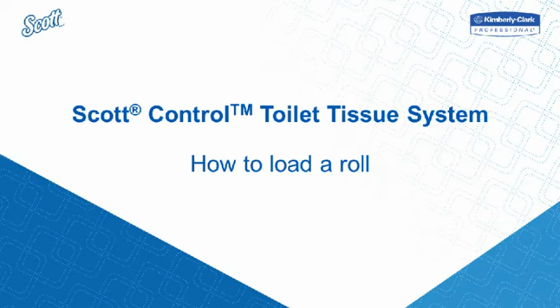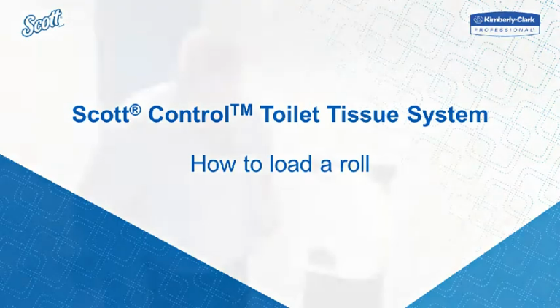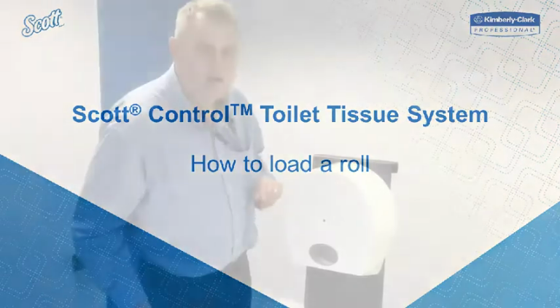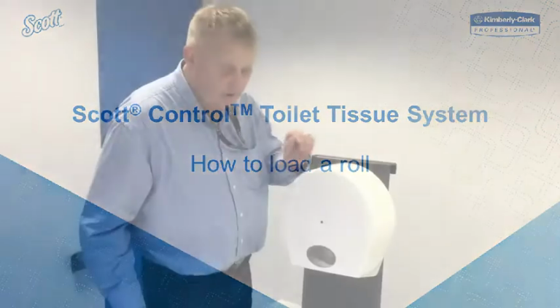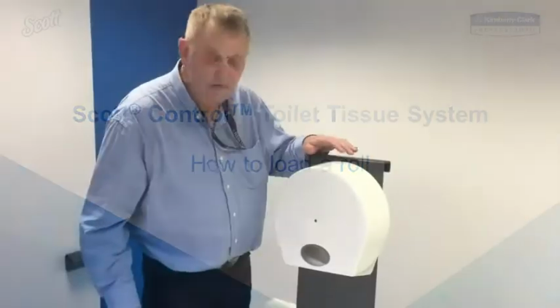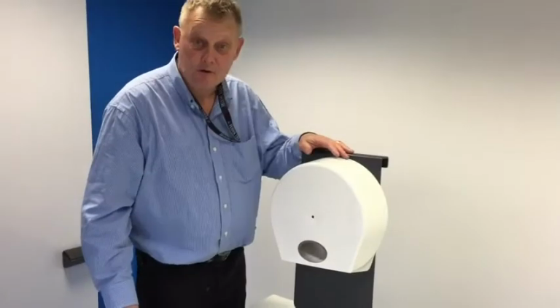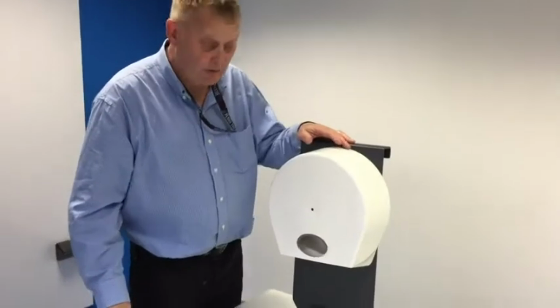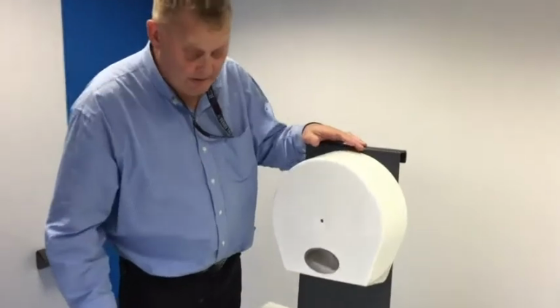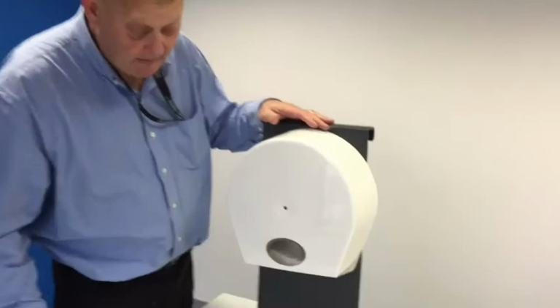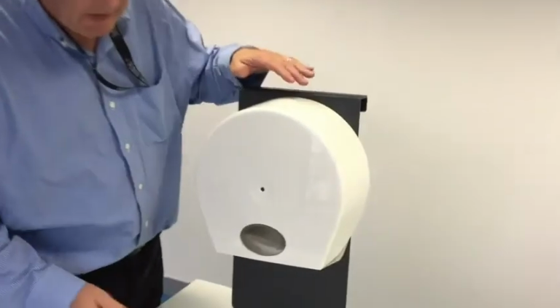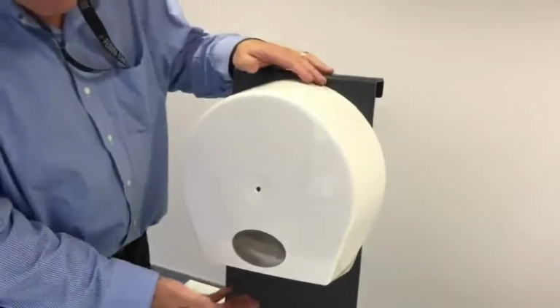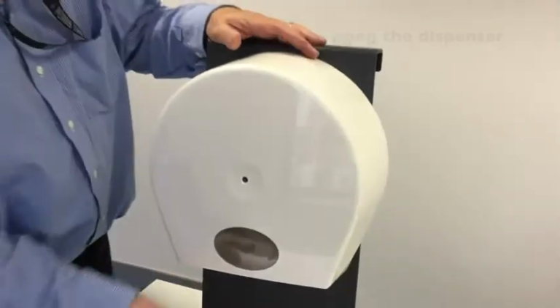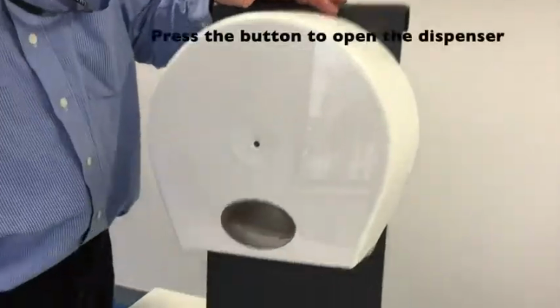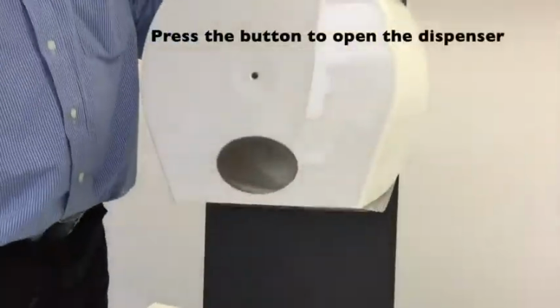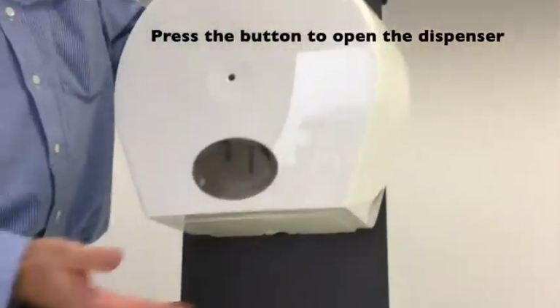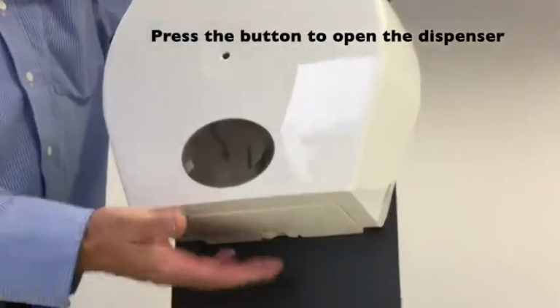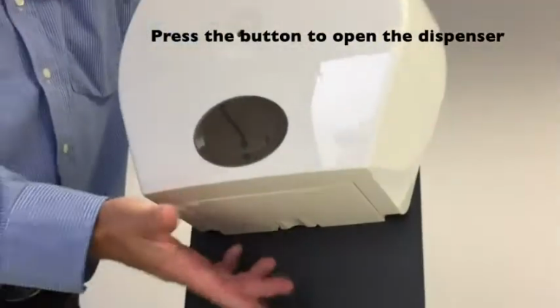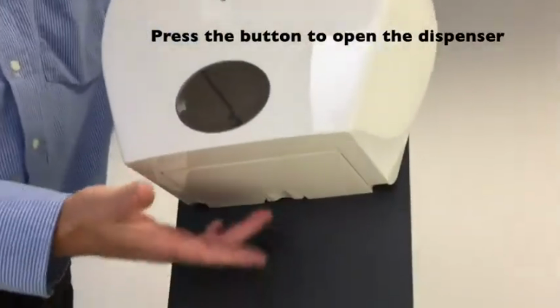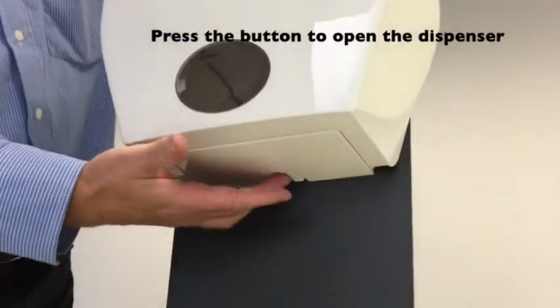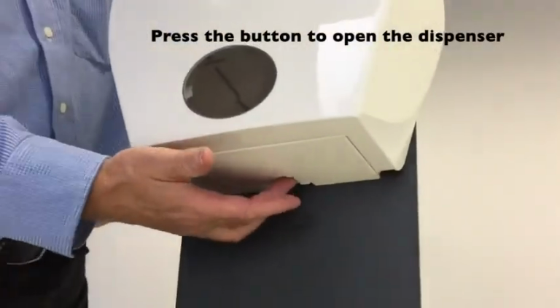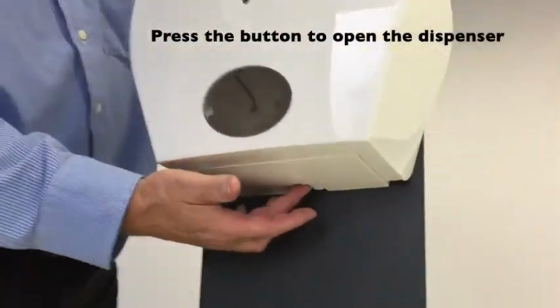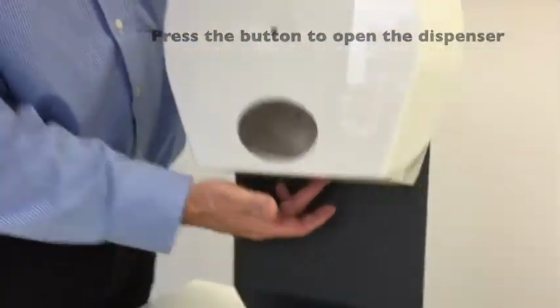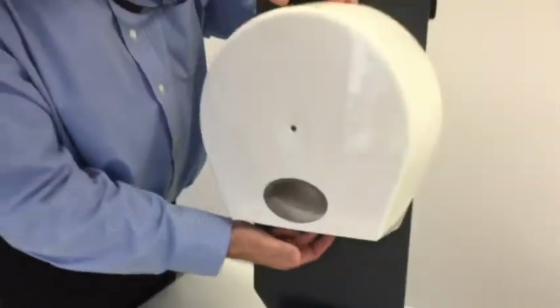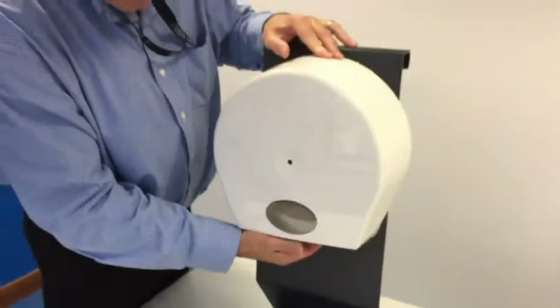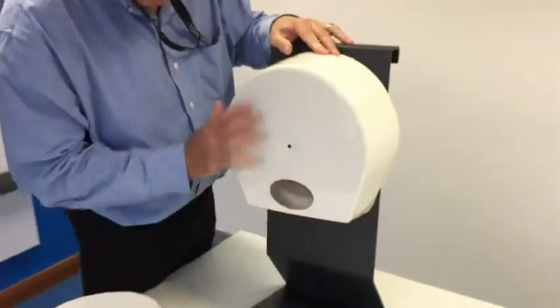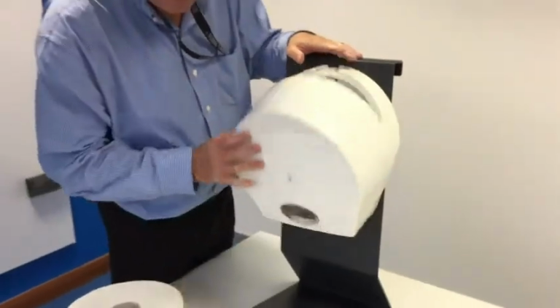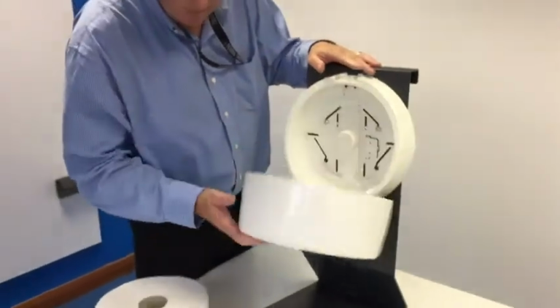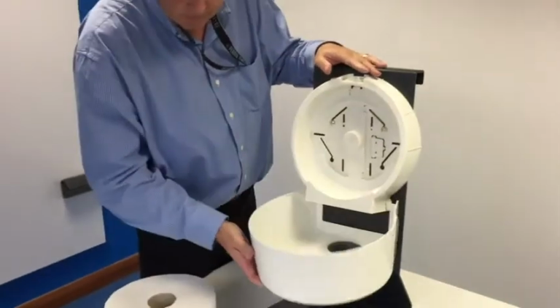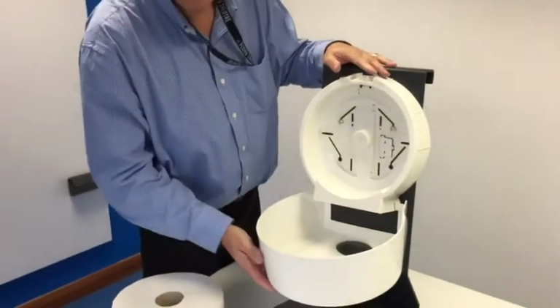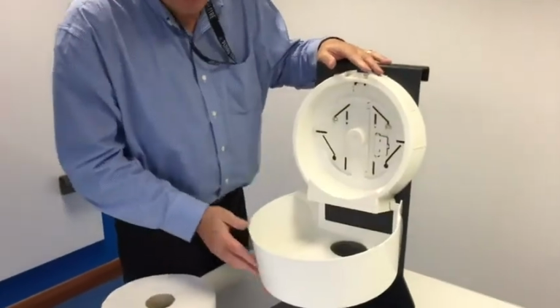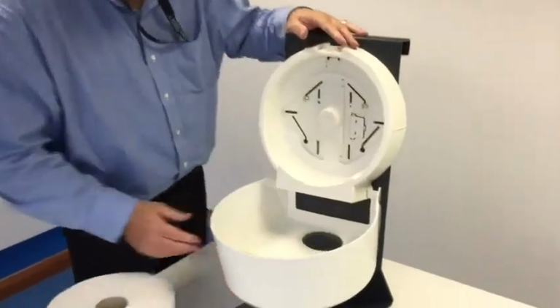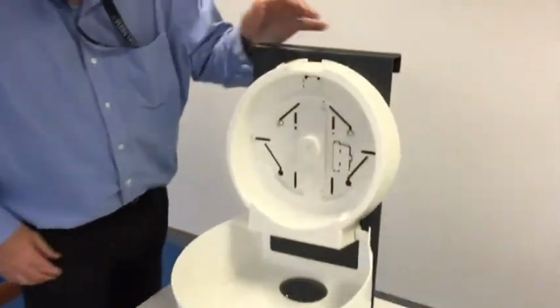How to load the new Scott Control bath tissue dispenser. Normal queries design with a hidden lock underneath — push the hidden lock to lower down the front cover.